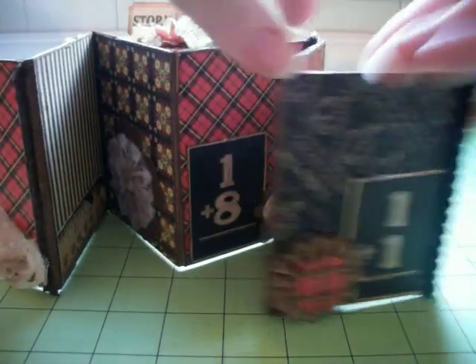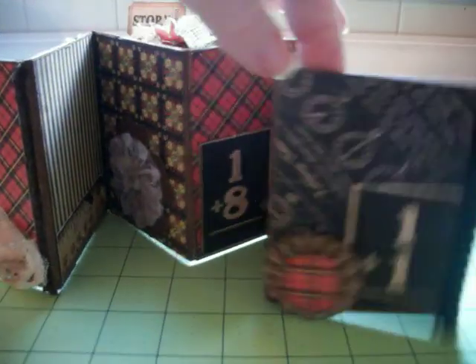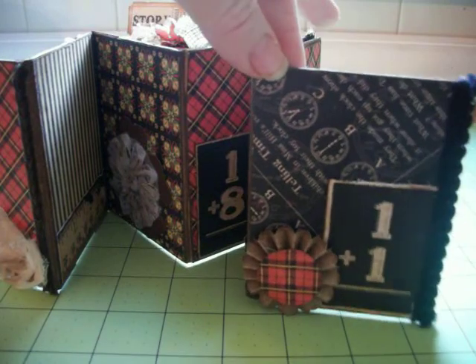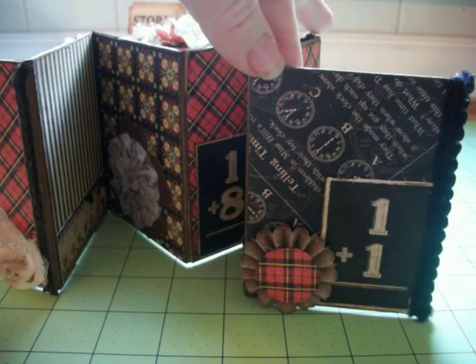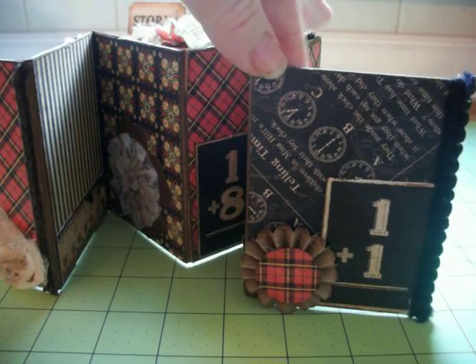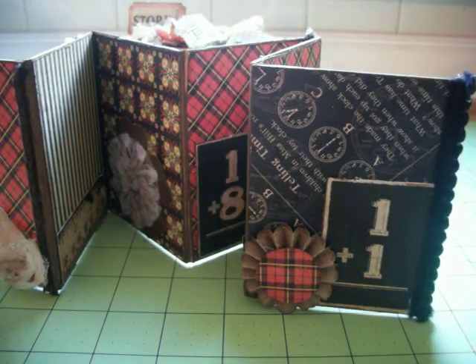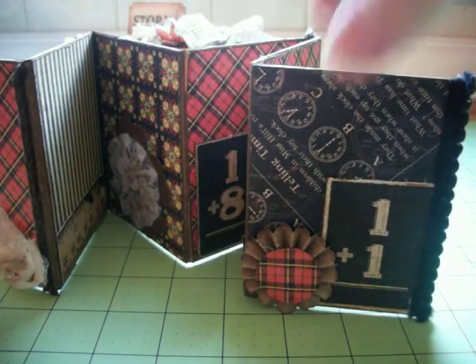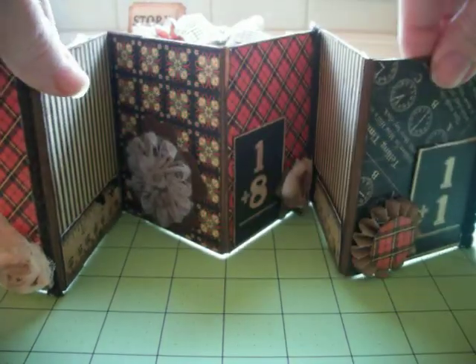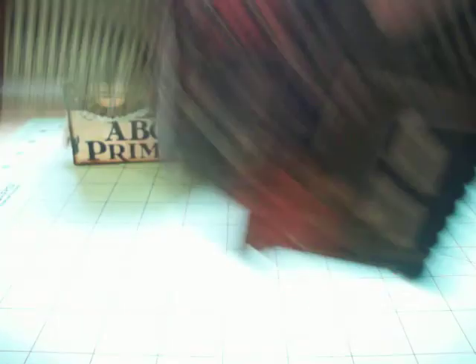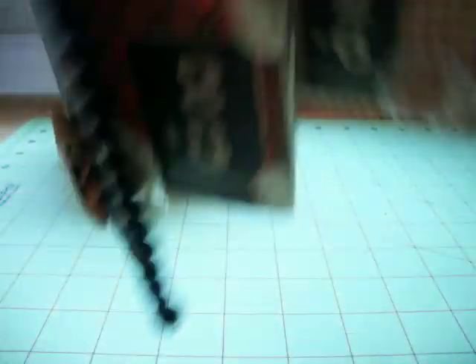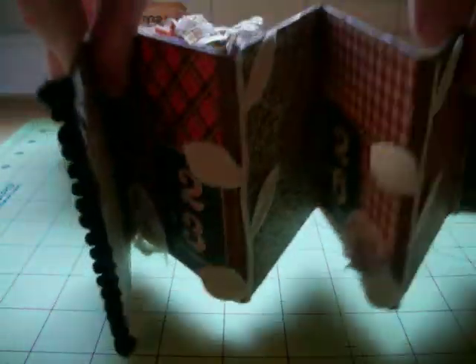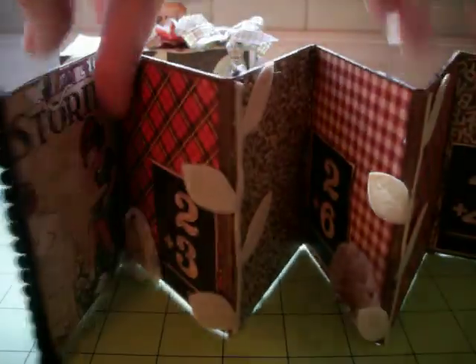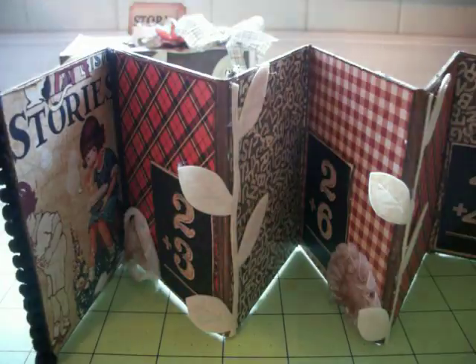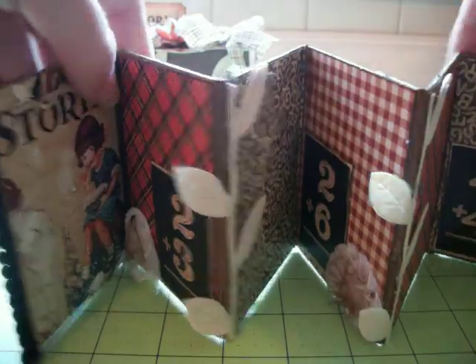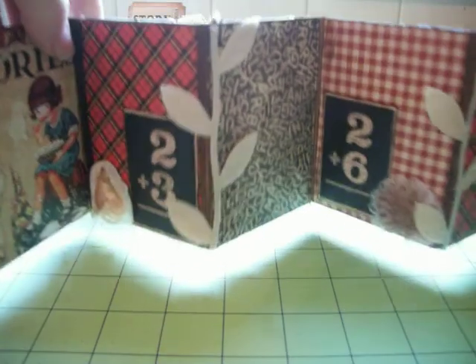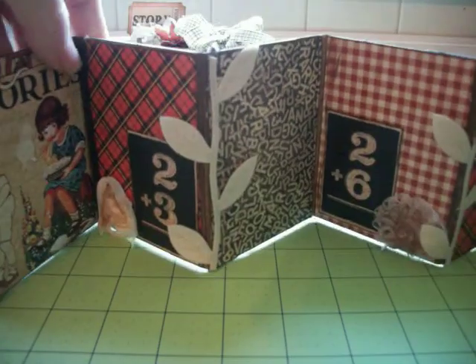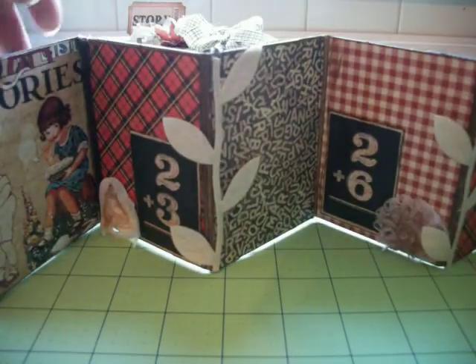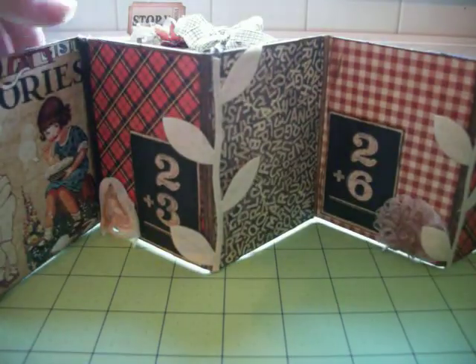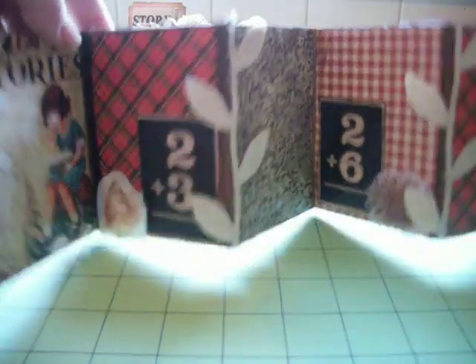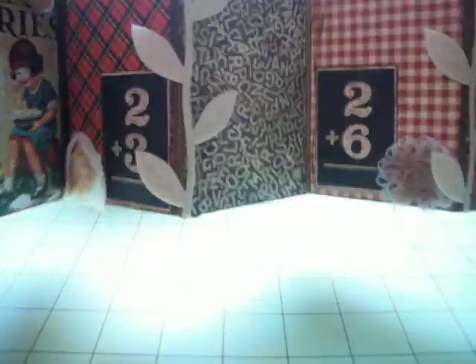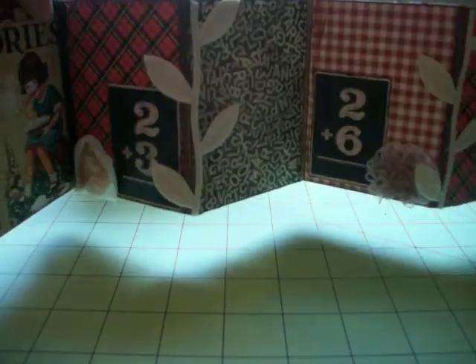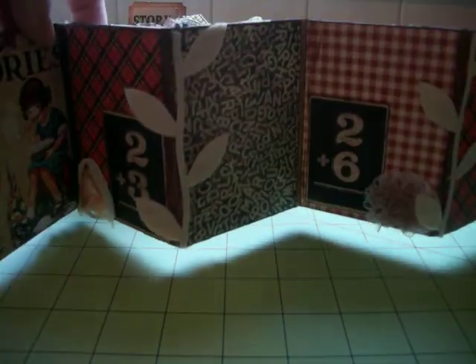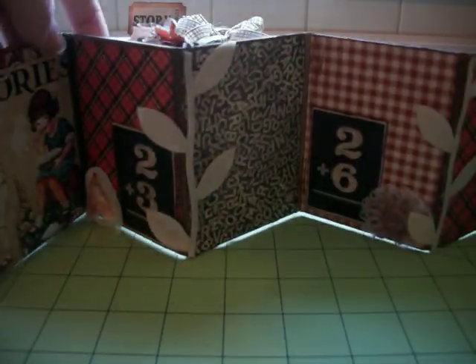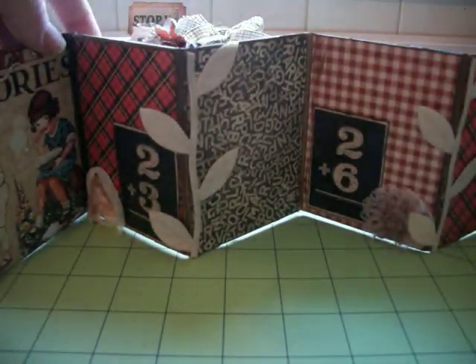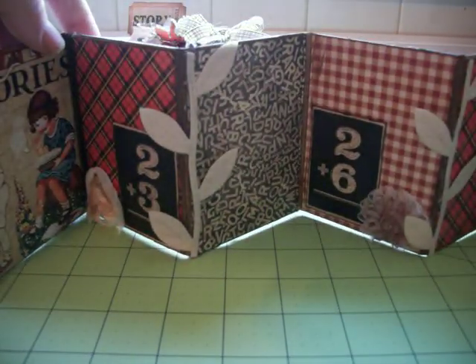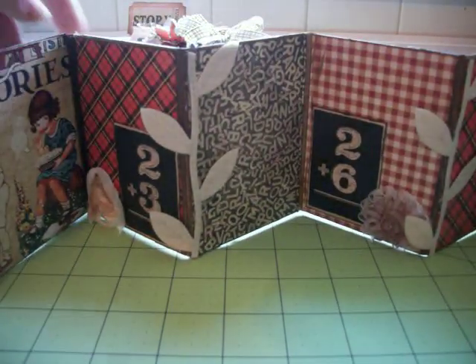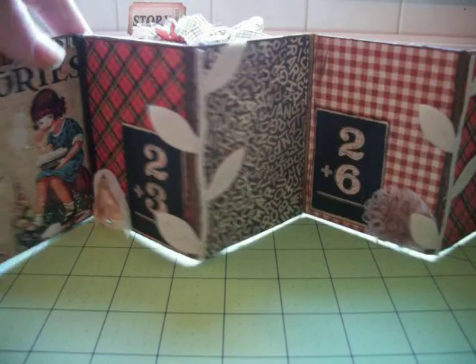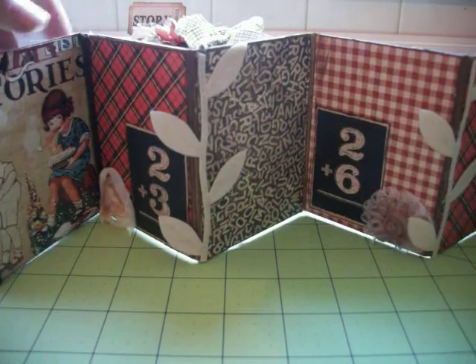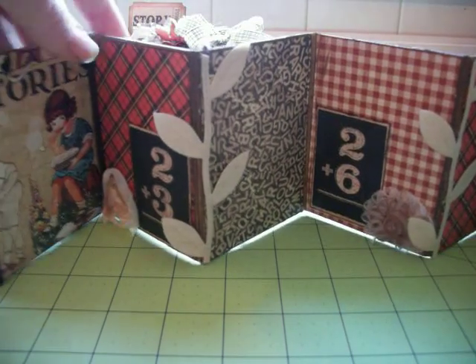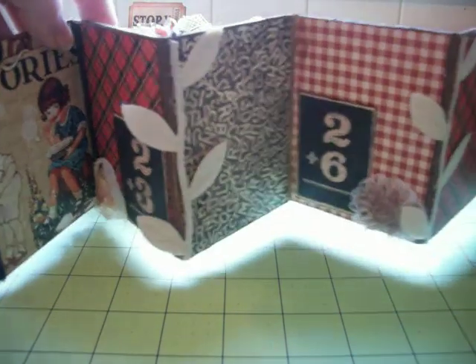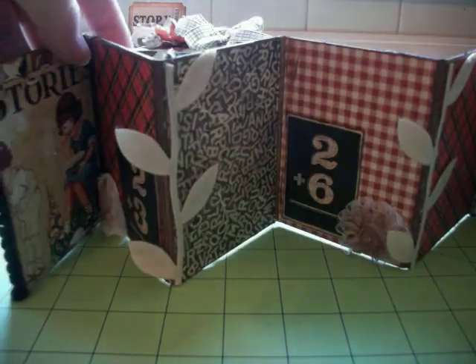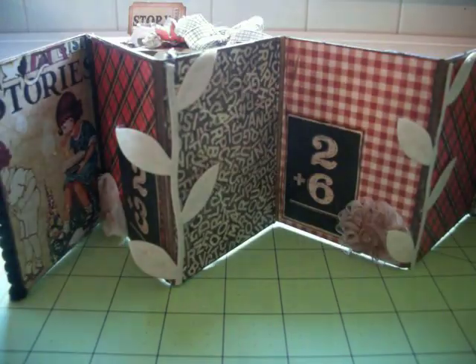And that is the piece that I made for MiniAlbumScraps.ning.com's design team entry. Thank you for looking. Bye.